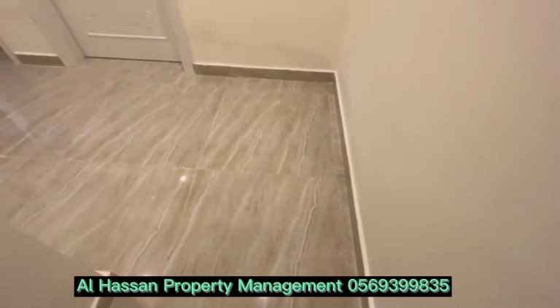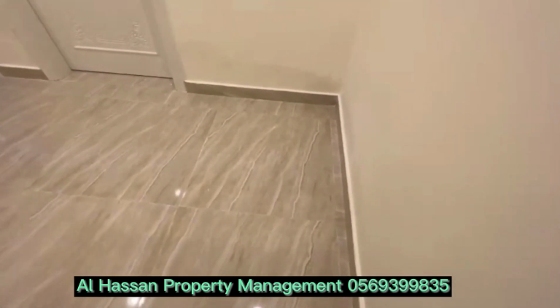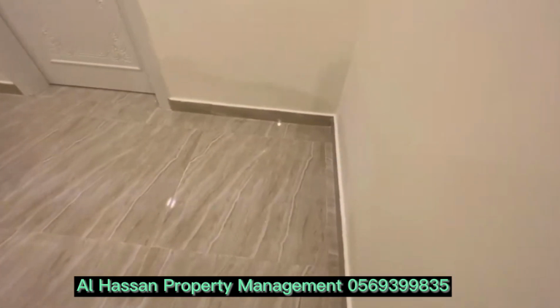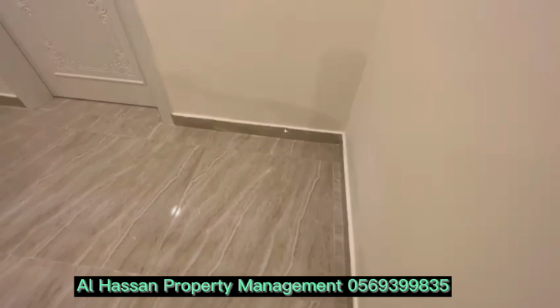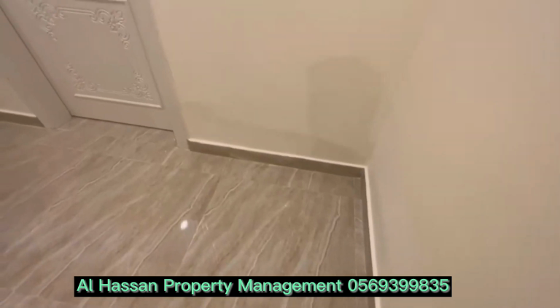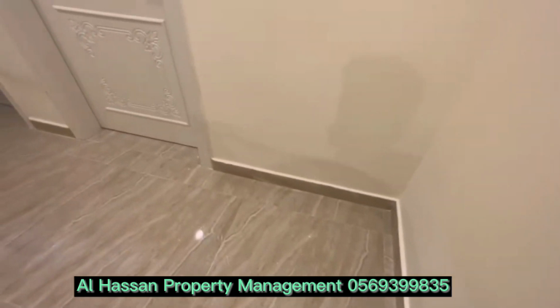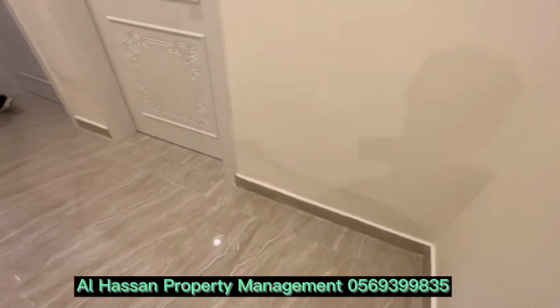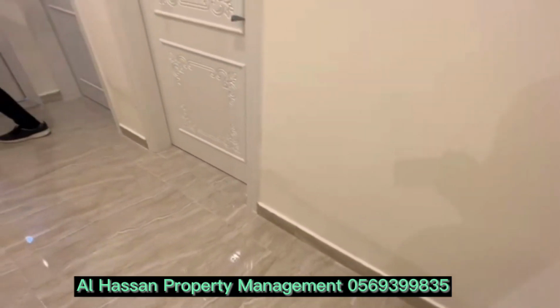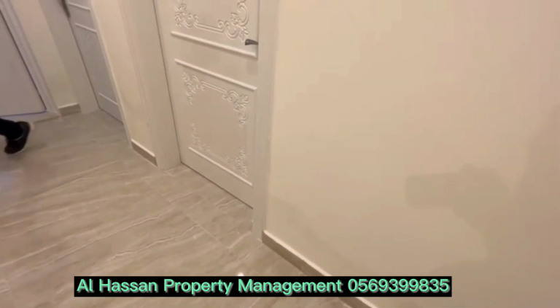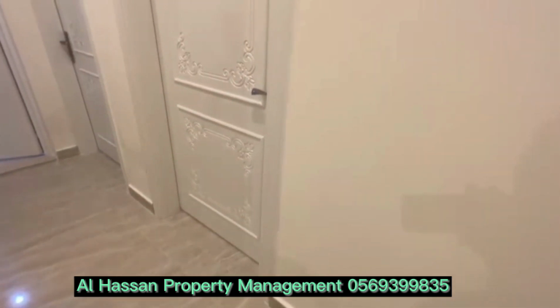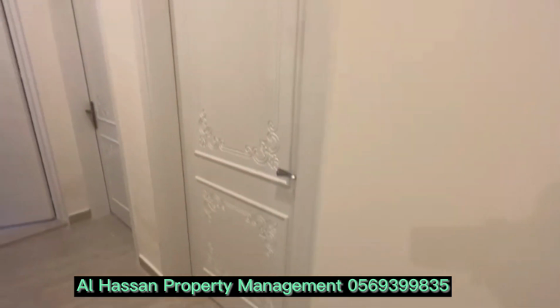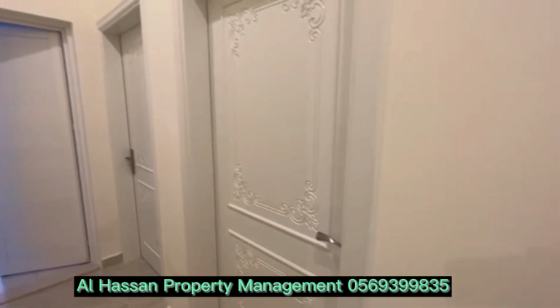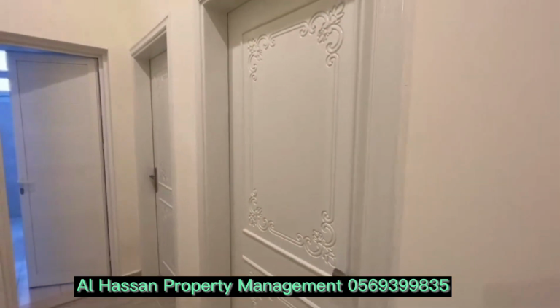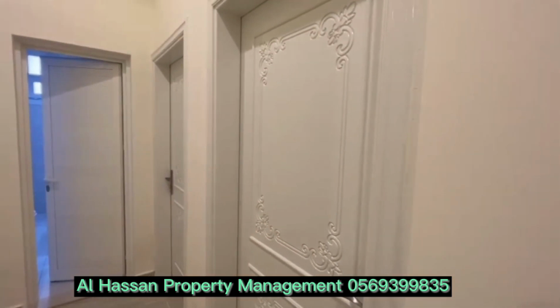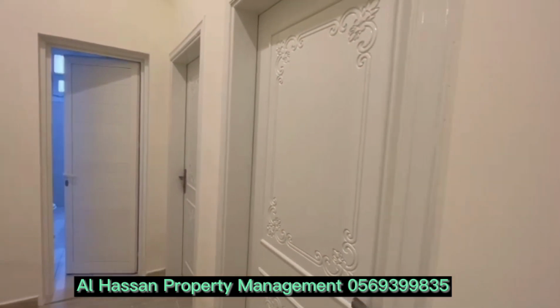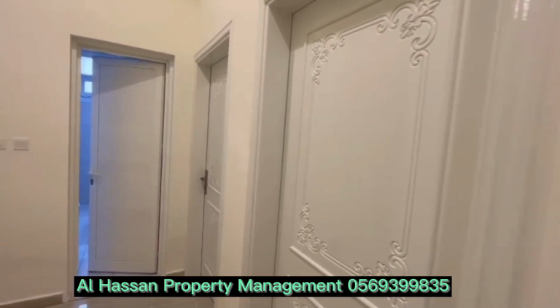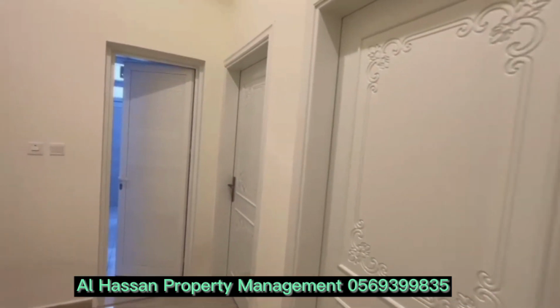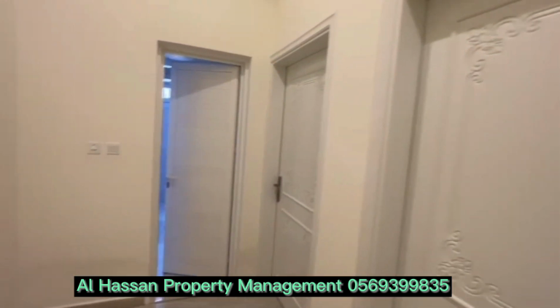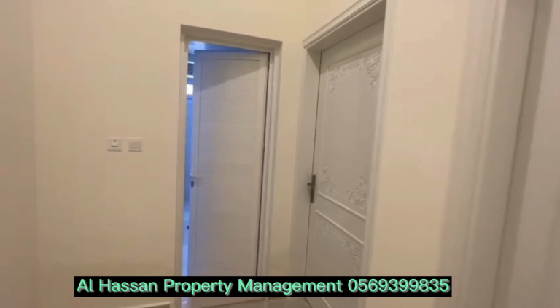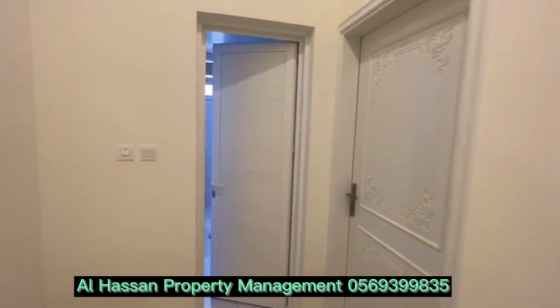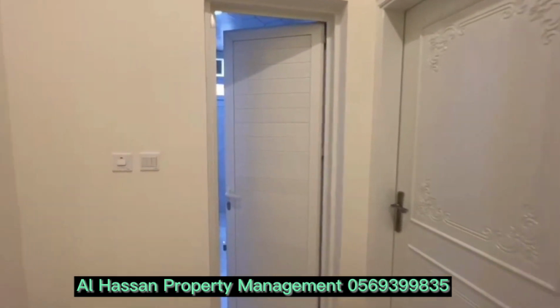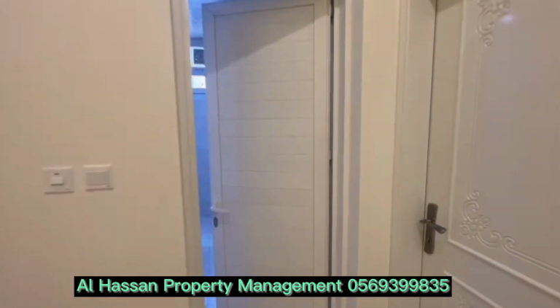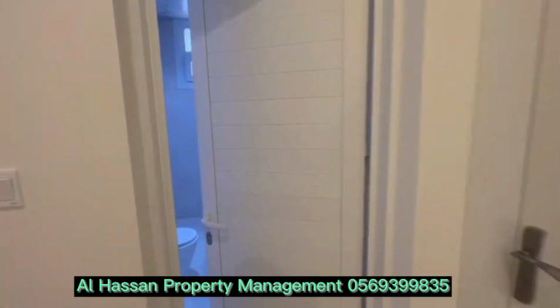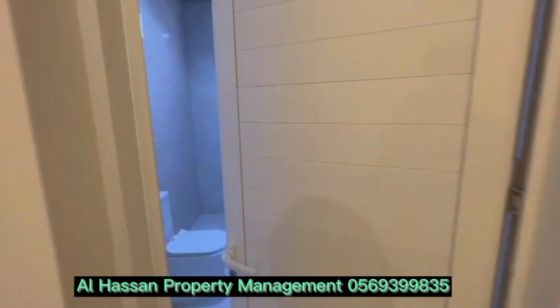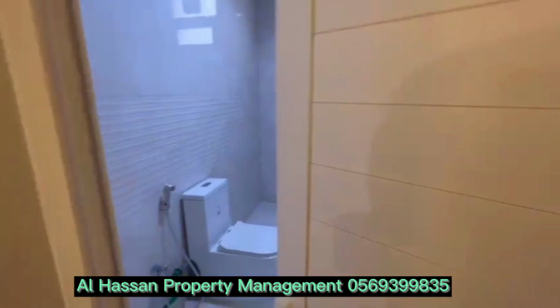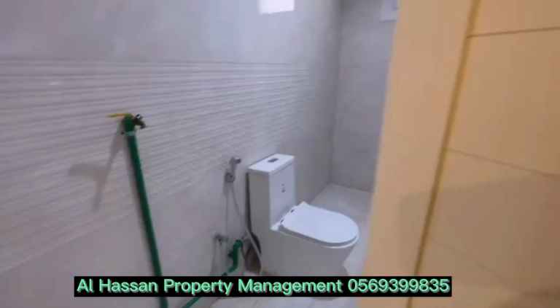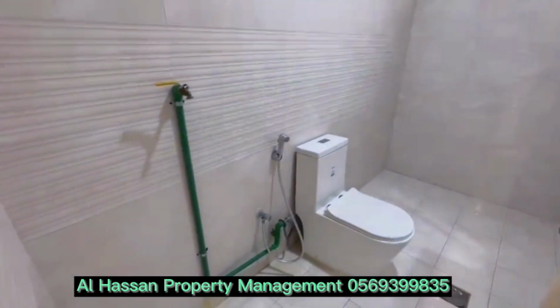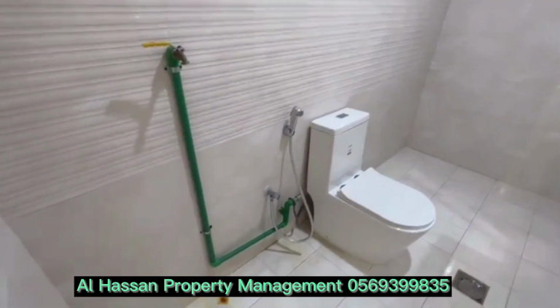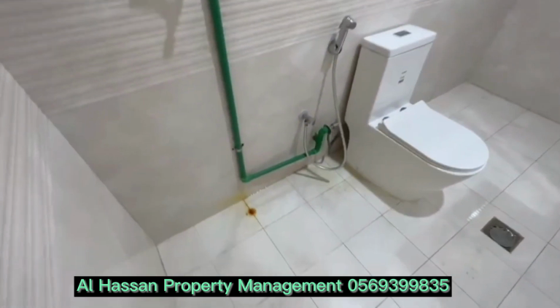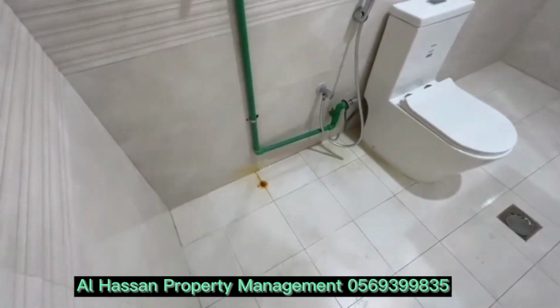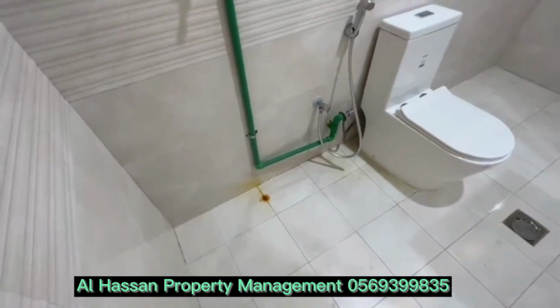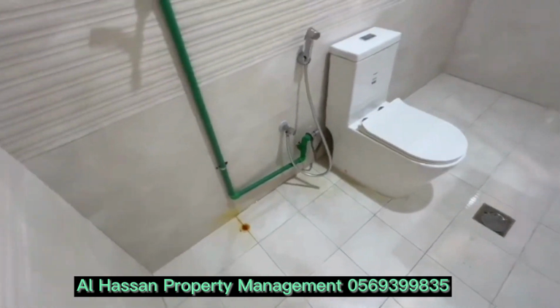Both rooms have an attached bathroom. These are the both bedrooms. There is a bathroom for this wall bedroom. This is the point for the washing machine.